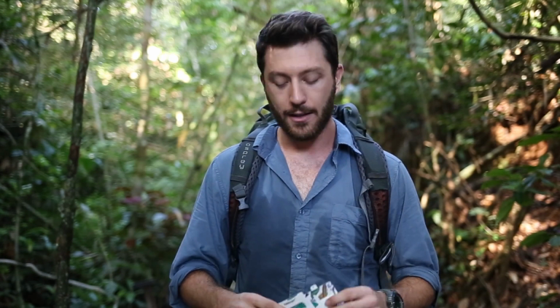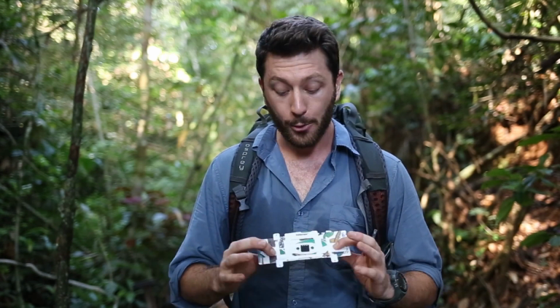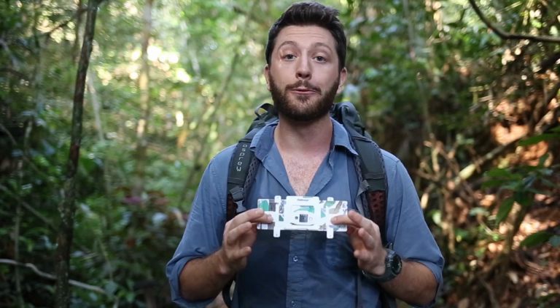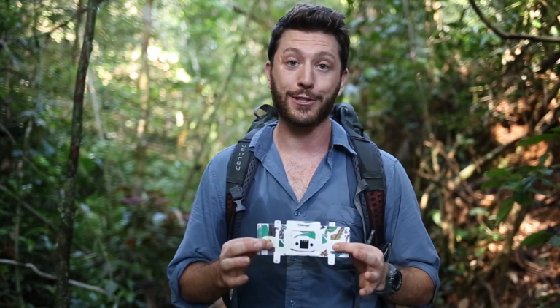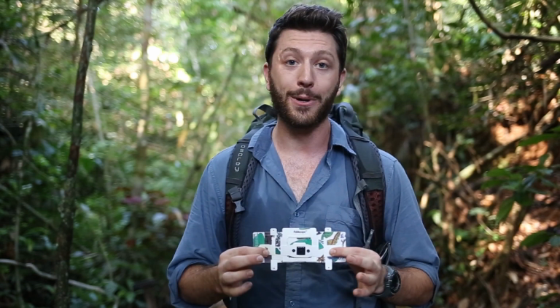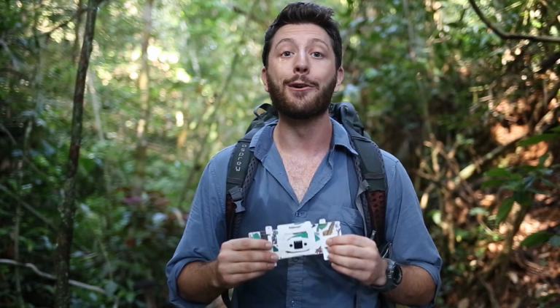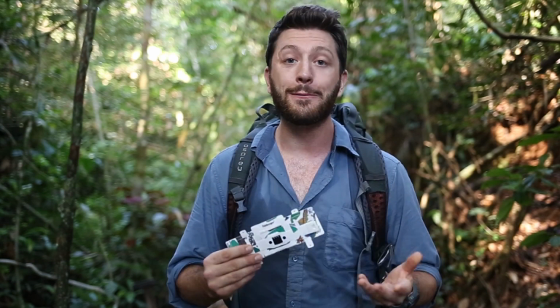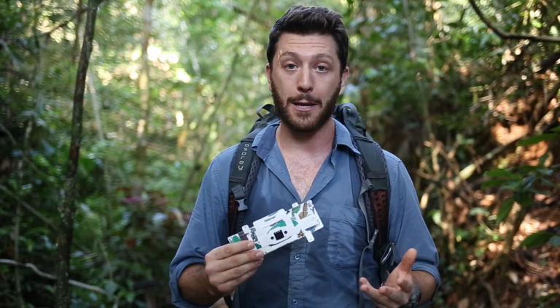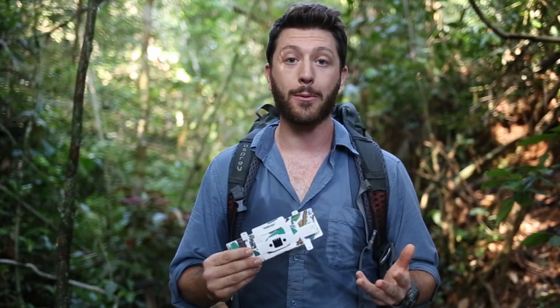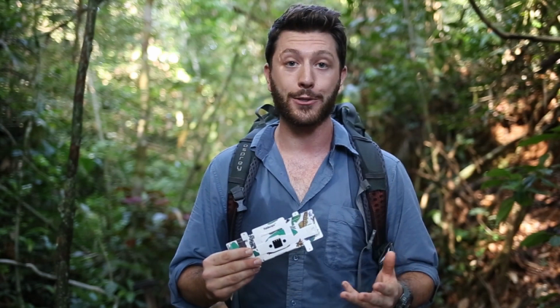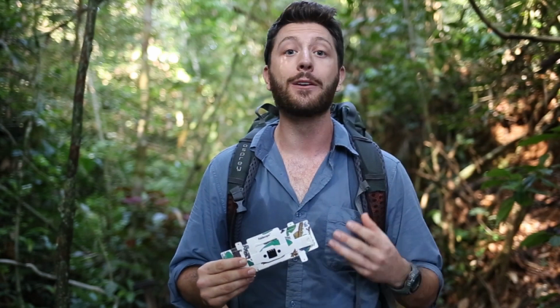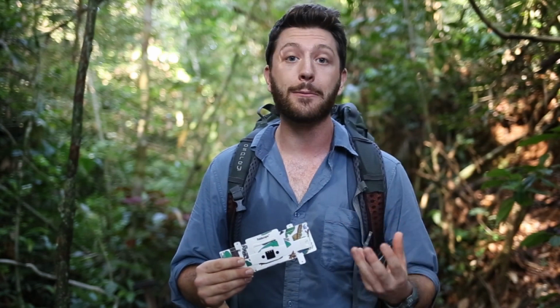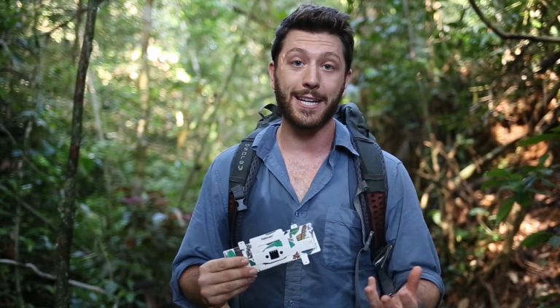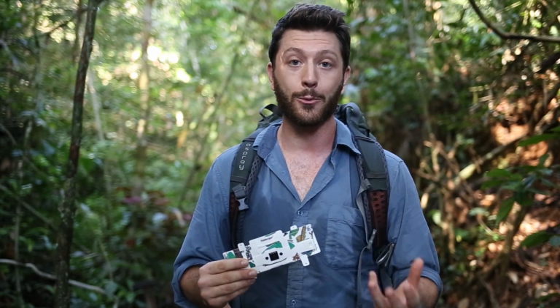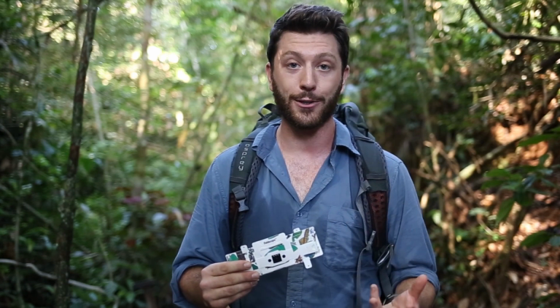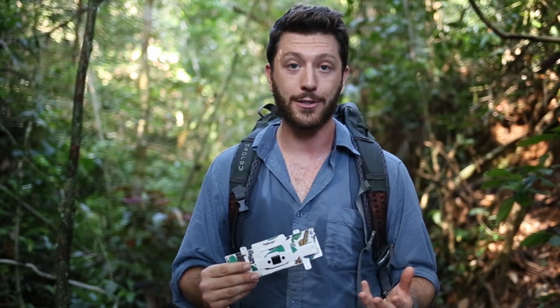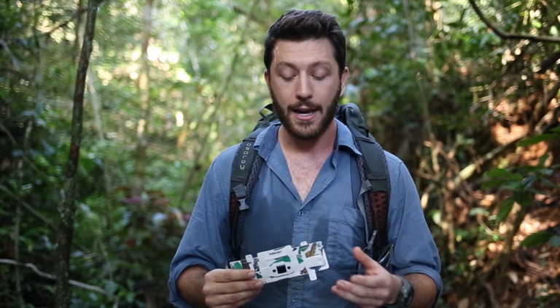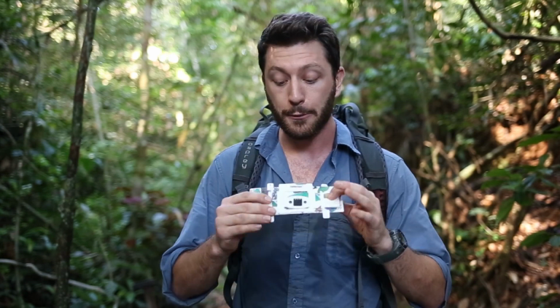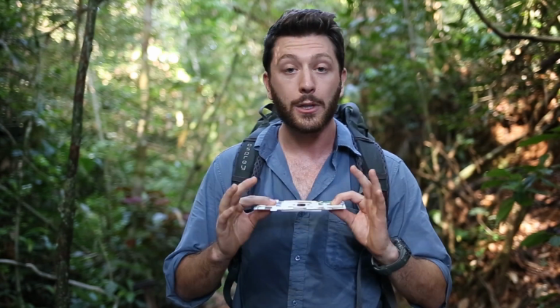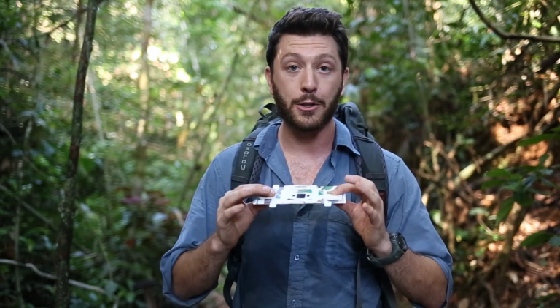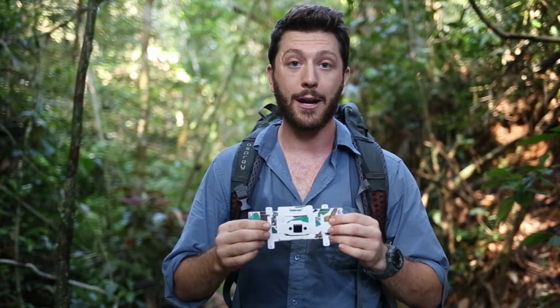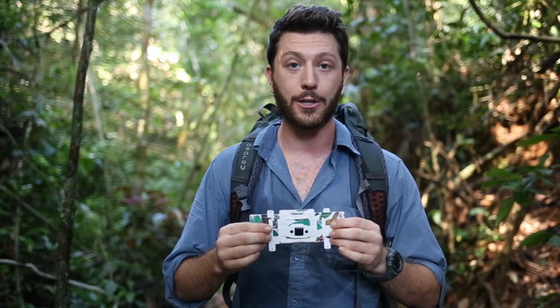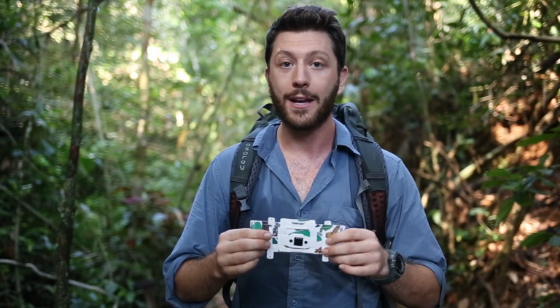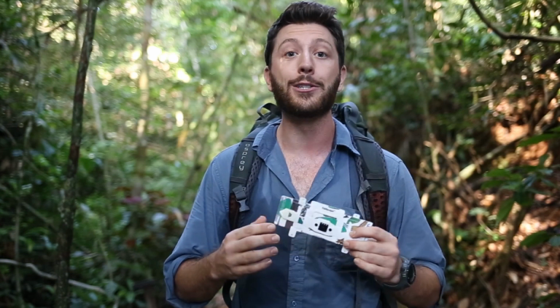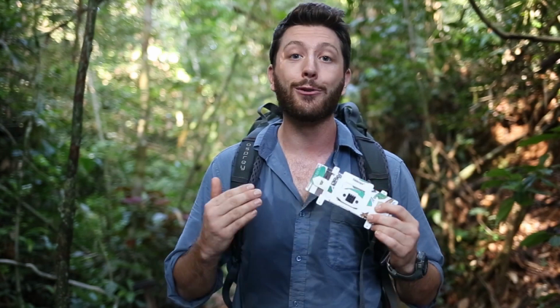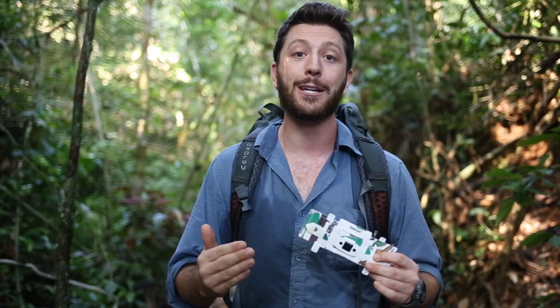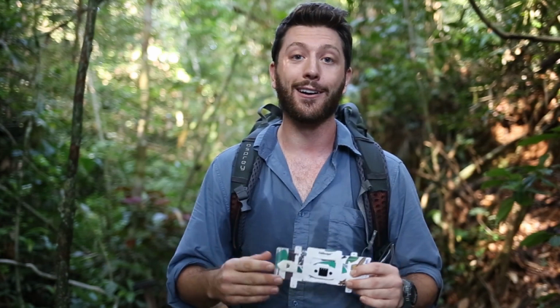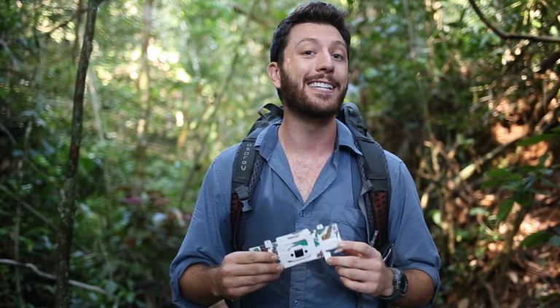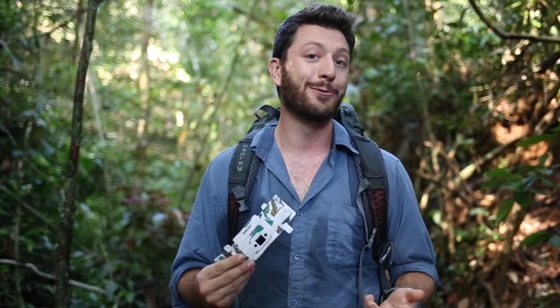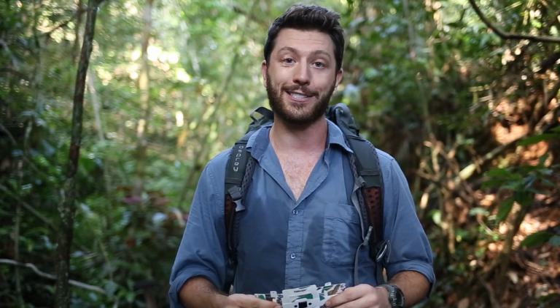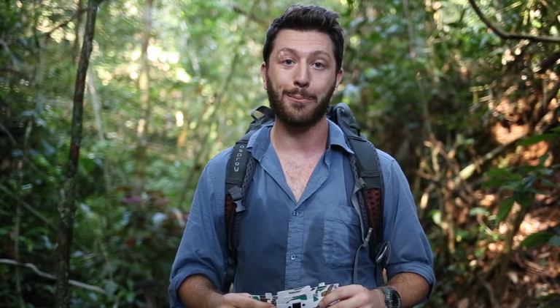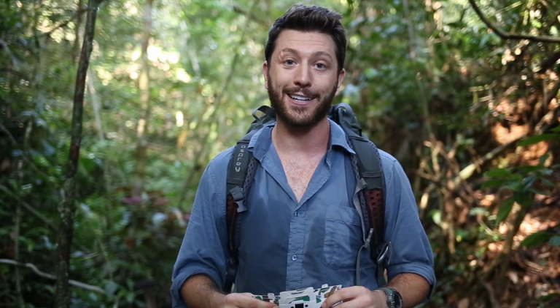I'm holding the Foldscope, a 50-cent paper microscope invented by Stanford researchers. It's a fully functional microscope that can travel anywhere and can even fit inside your pocket.